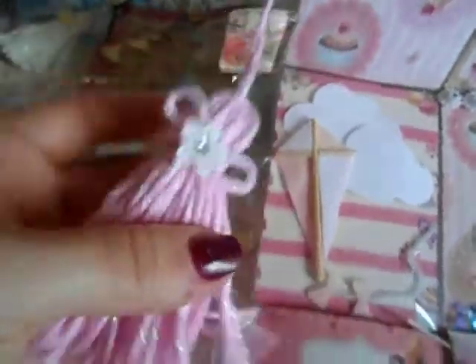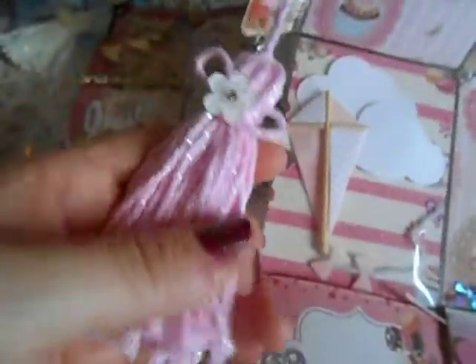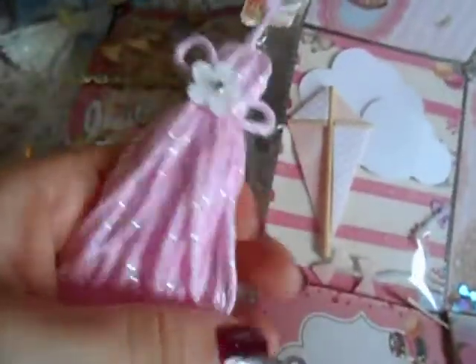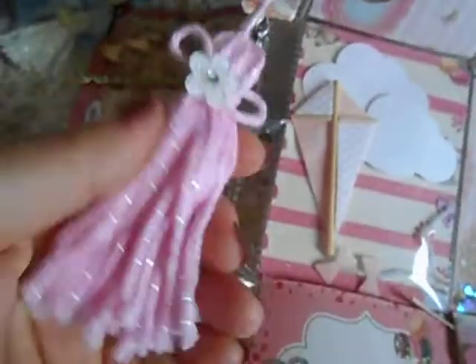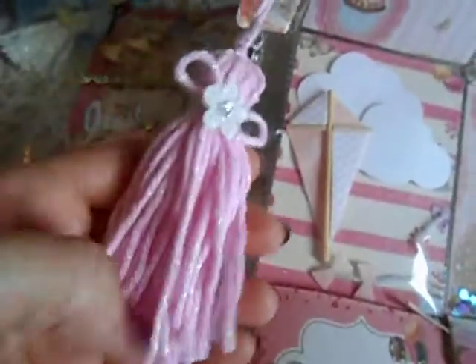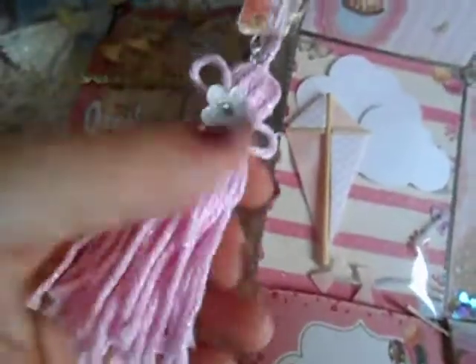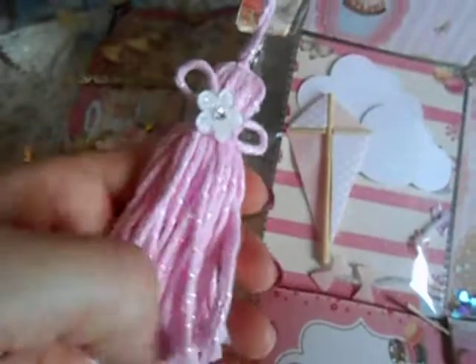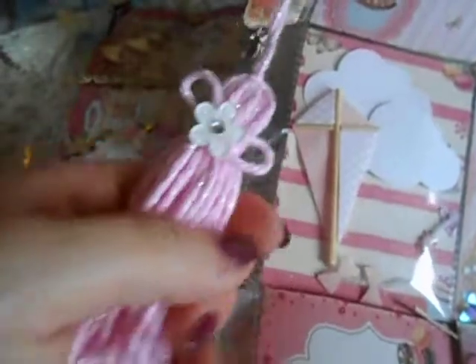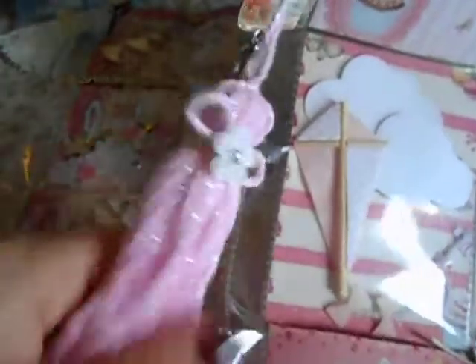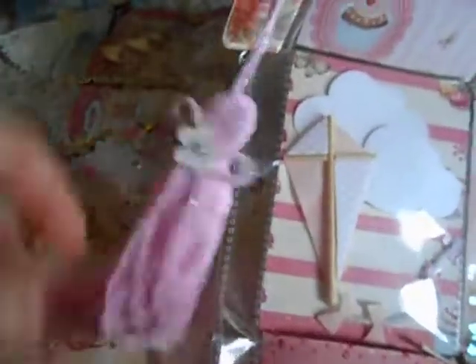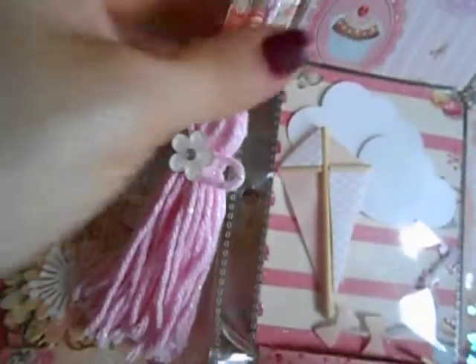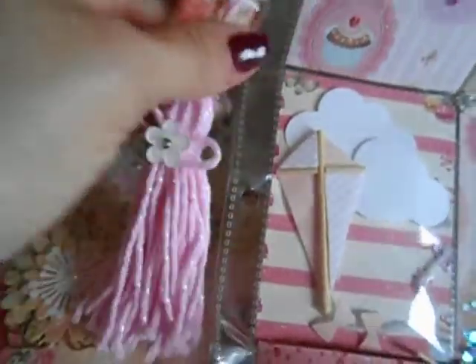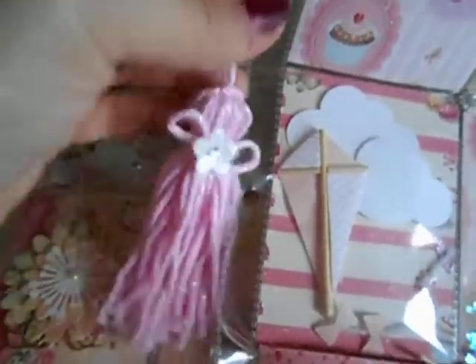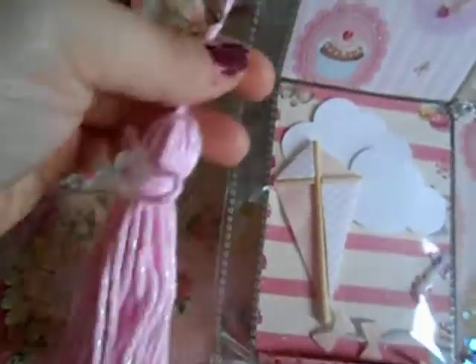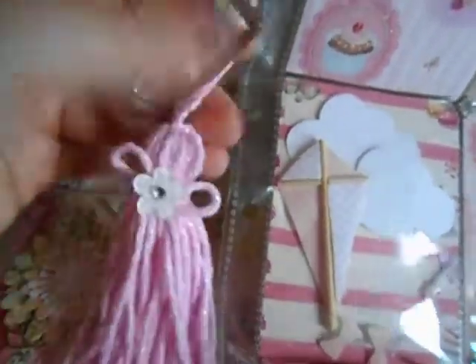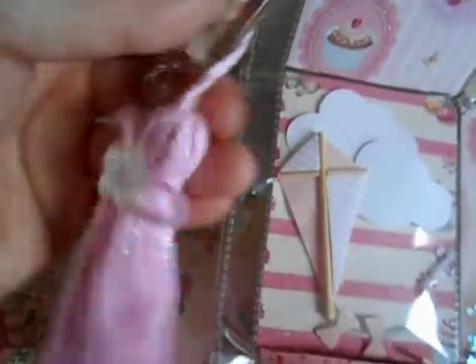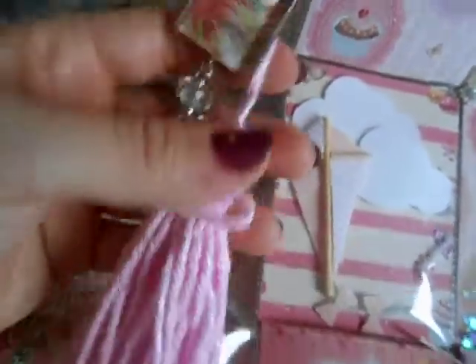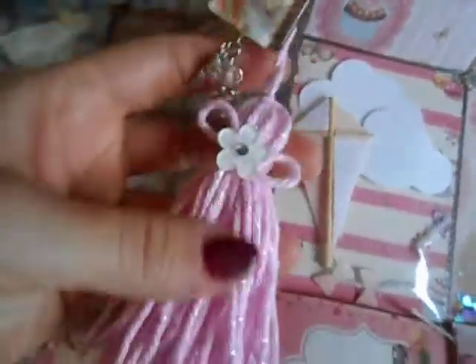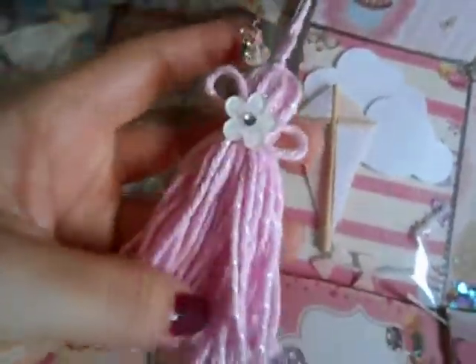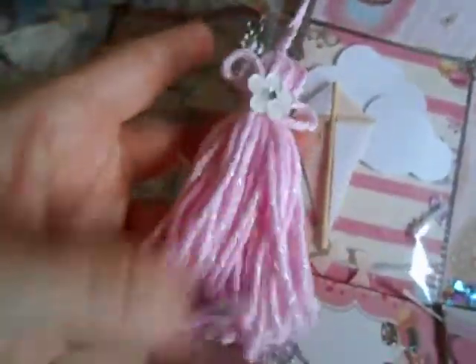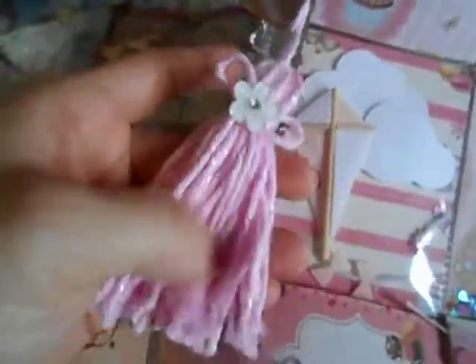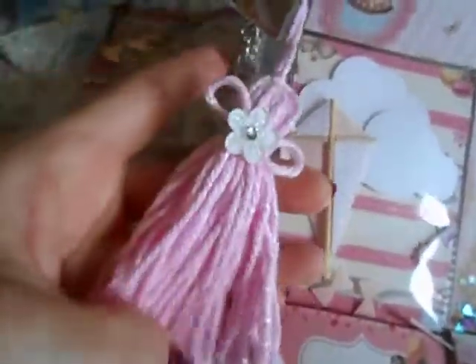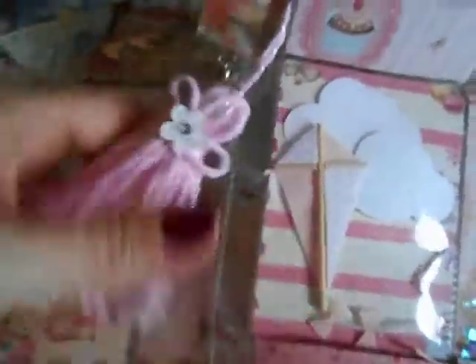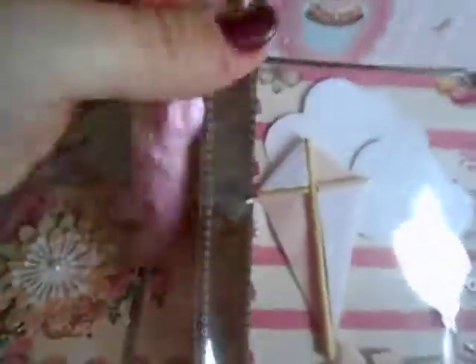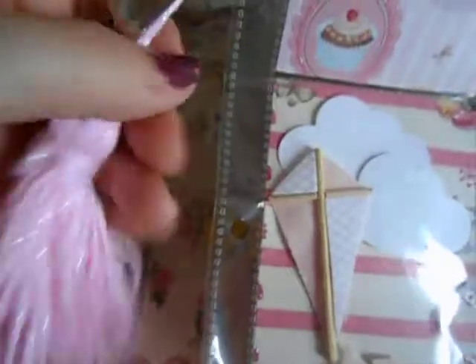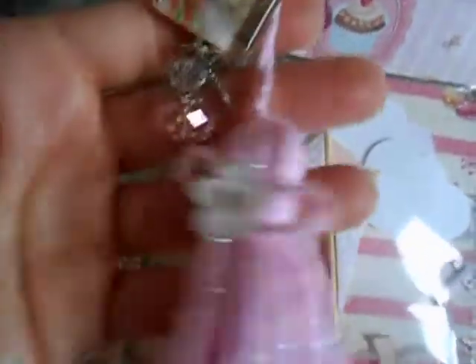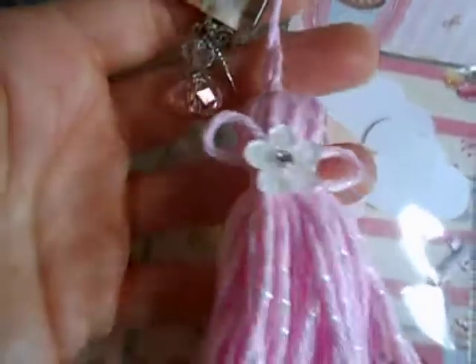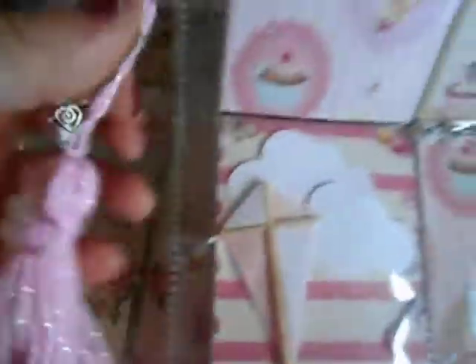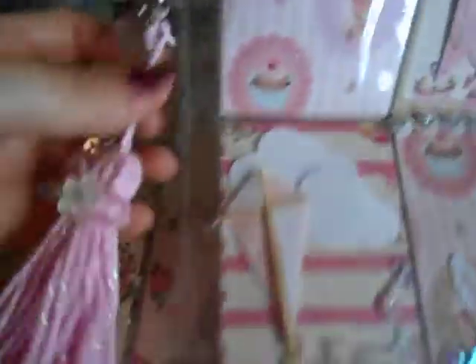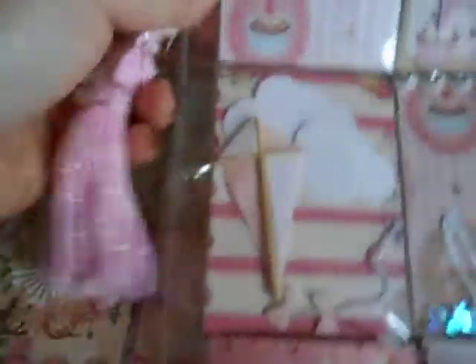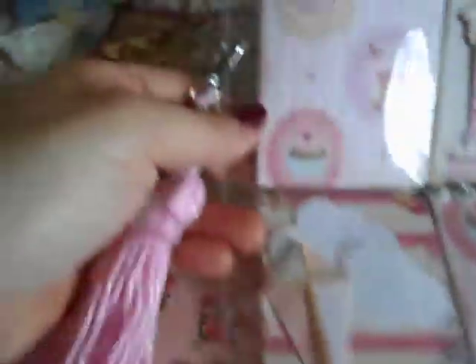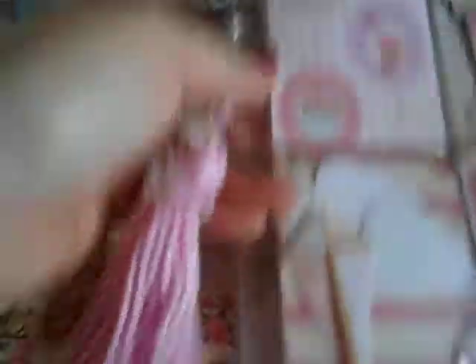These tassels are cute when you make them, especially for all the other crochet people out there. I already had this in stash, so I didn't have to go buy anything.